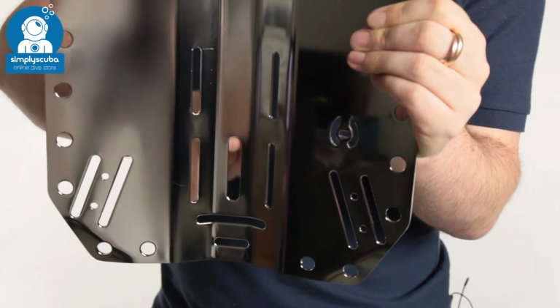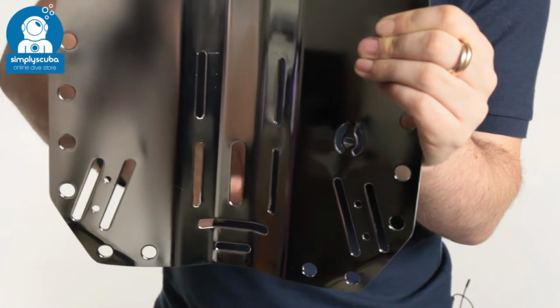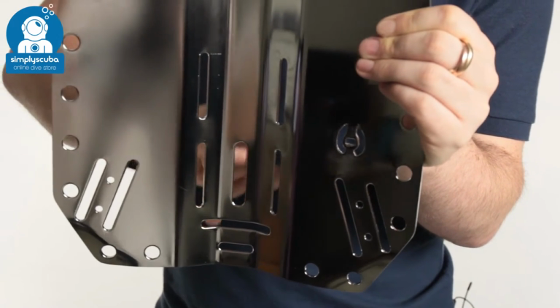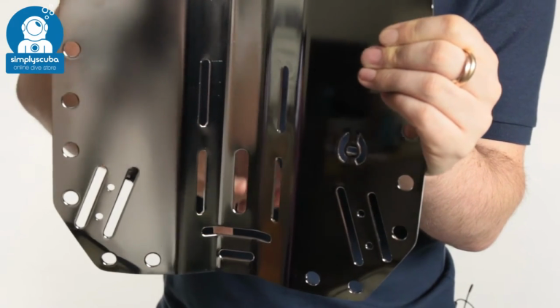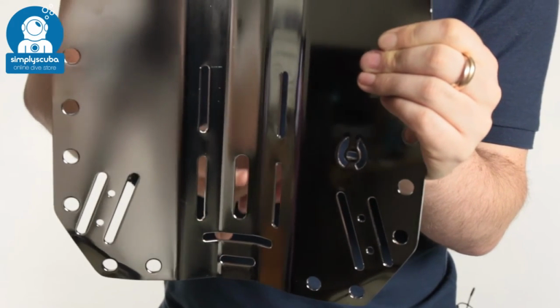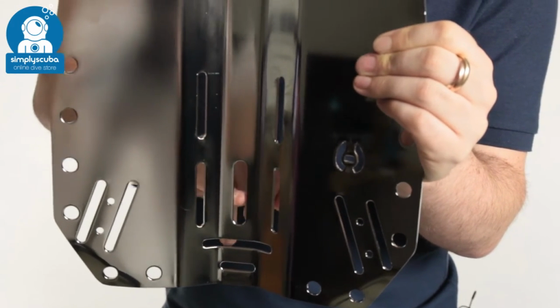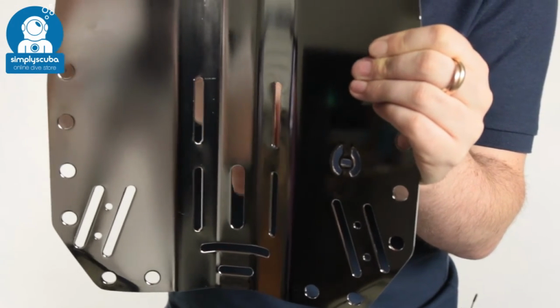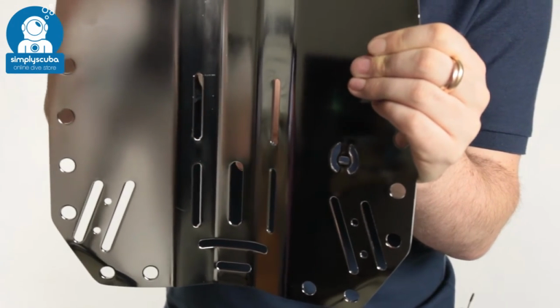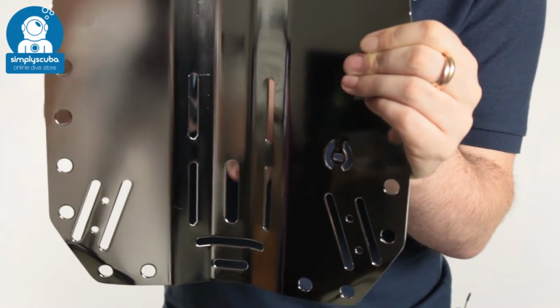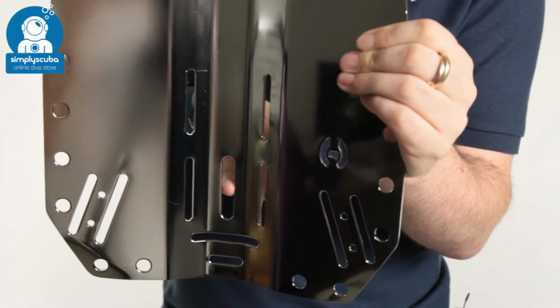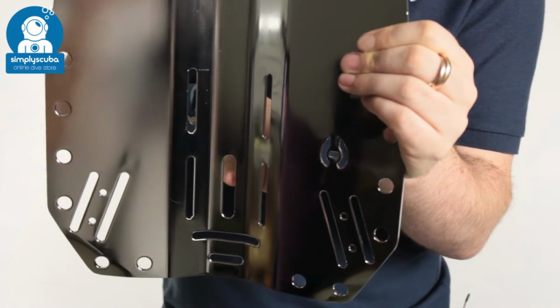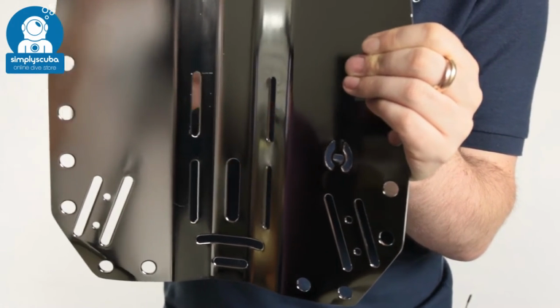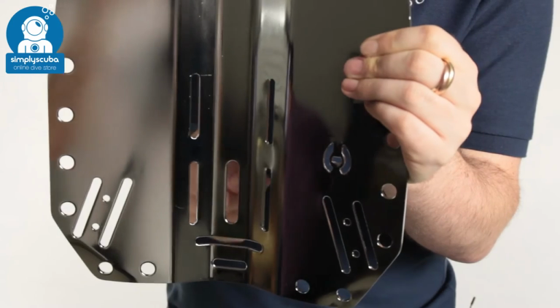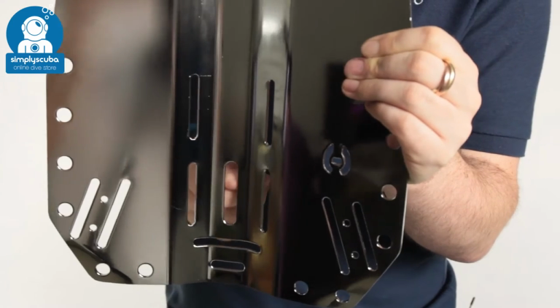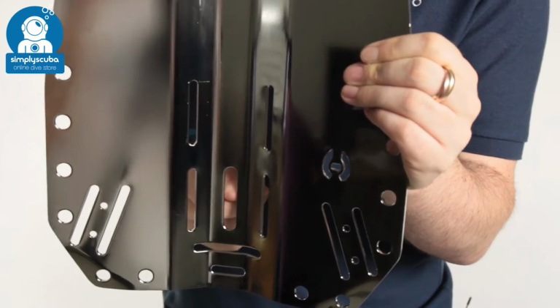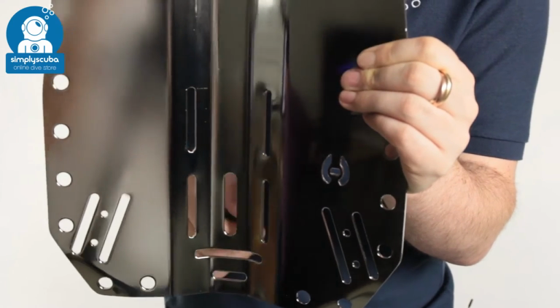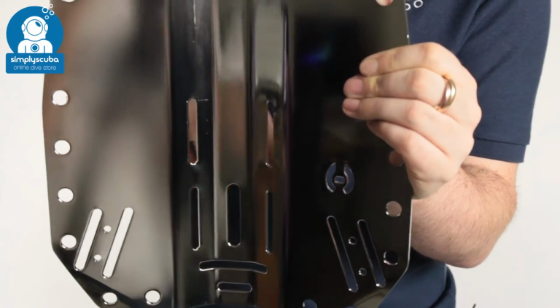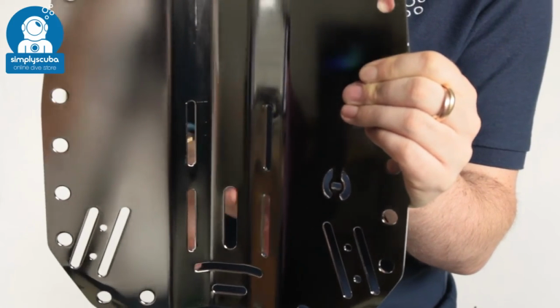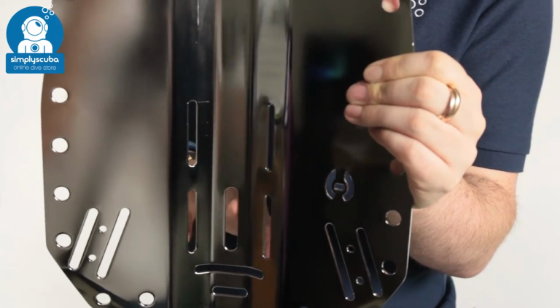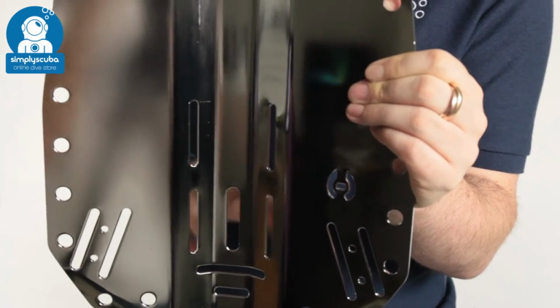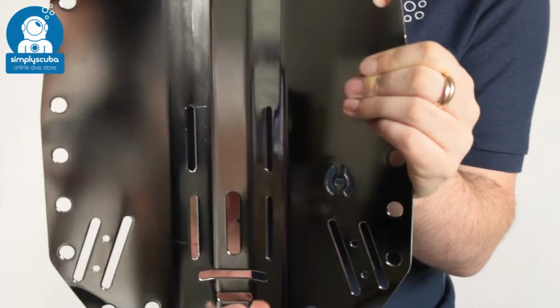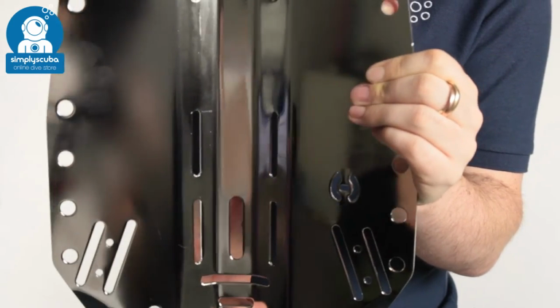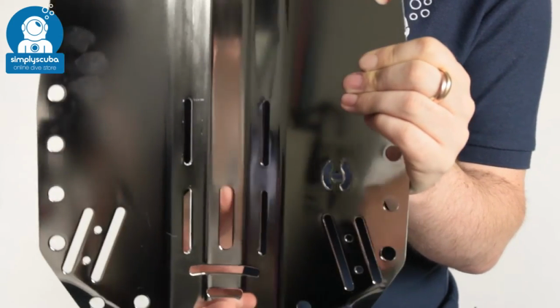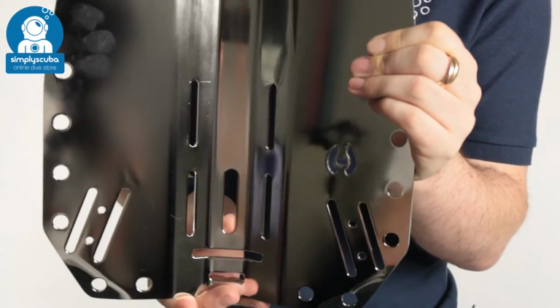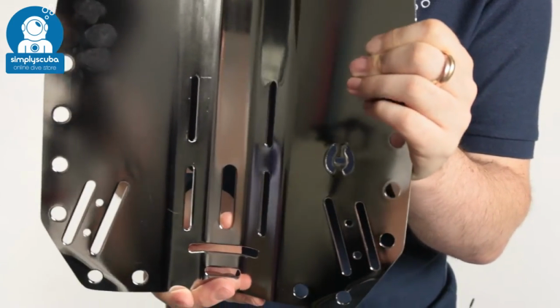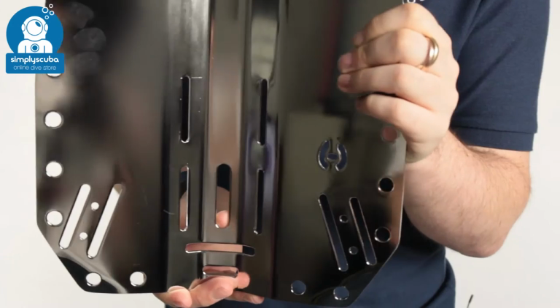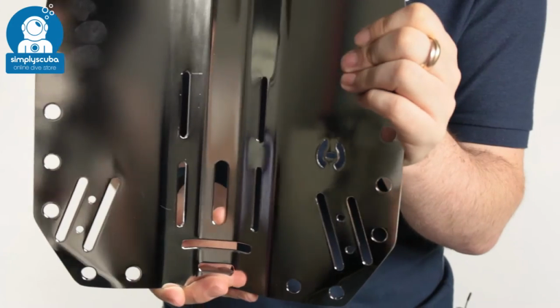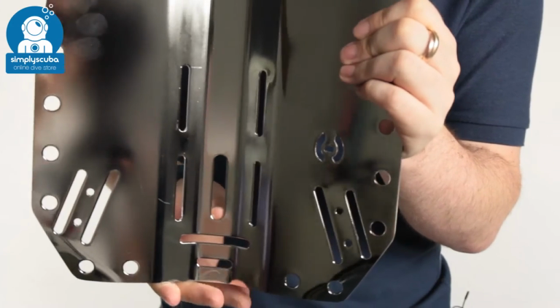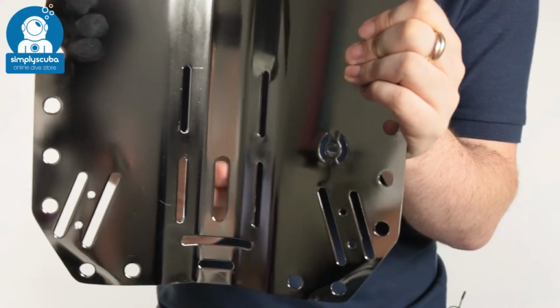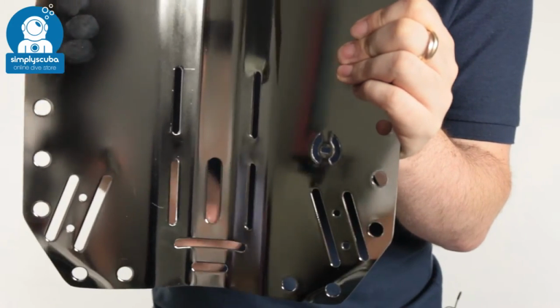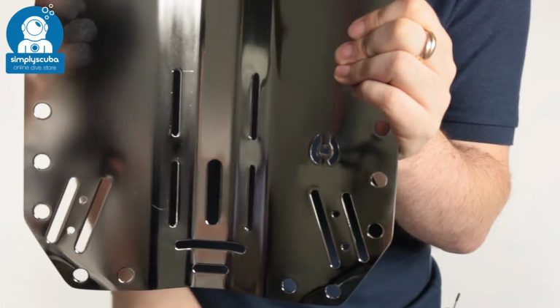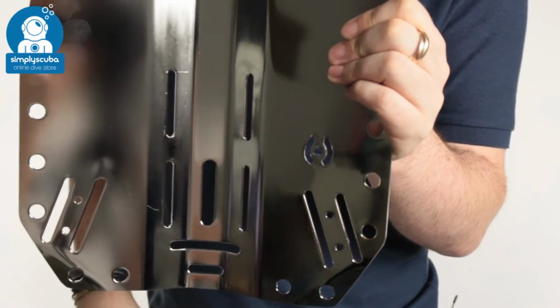The central slot down at the bottom is for the bottom of your twinning bolts, so you don't have to be quite as accurate as you used to — now you've got a long slot and you can thread that through anywhere.